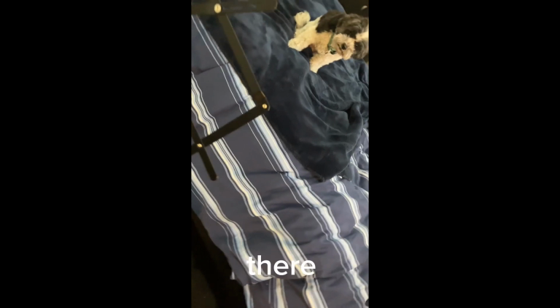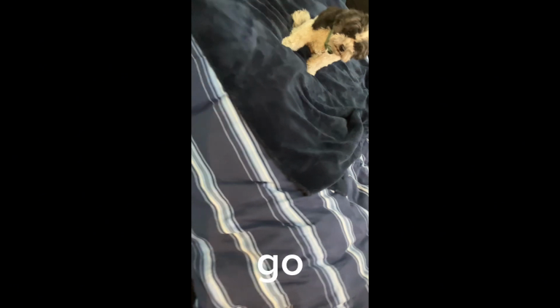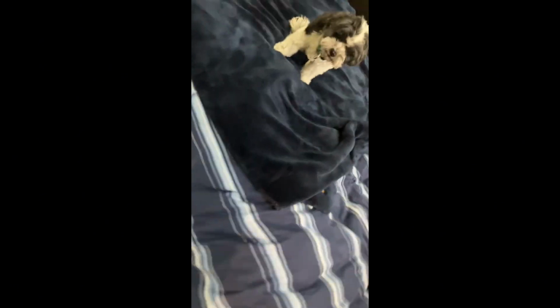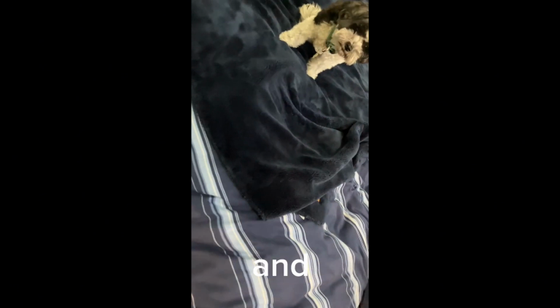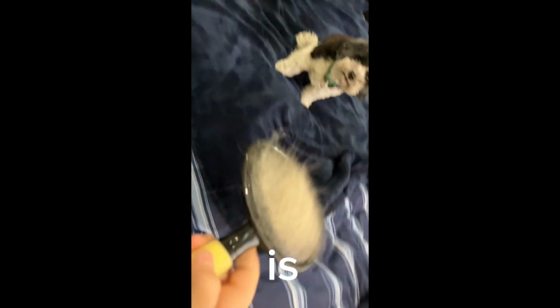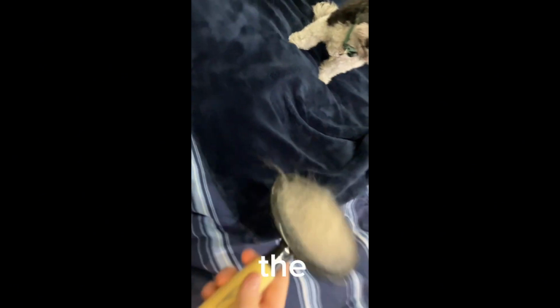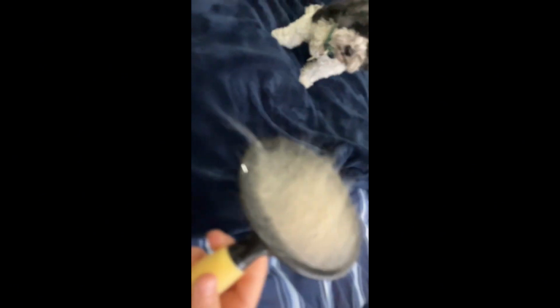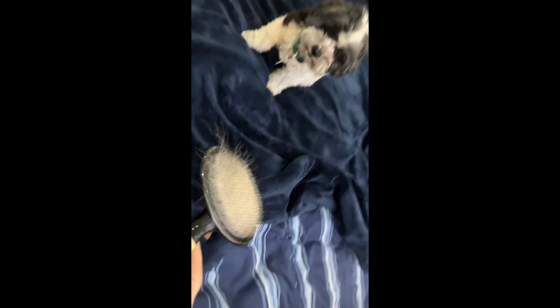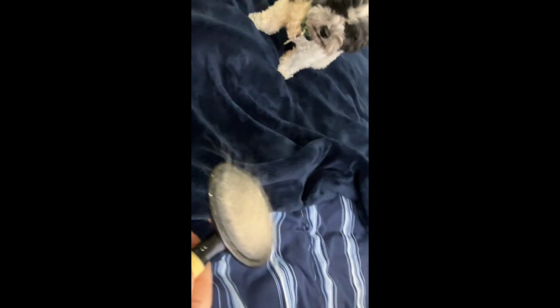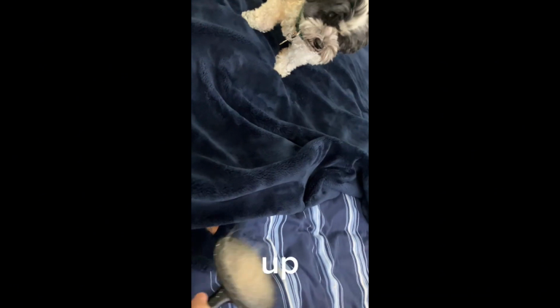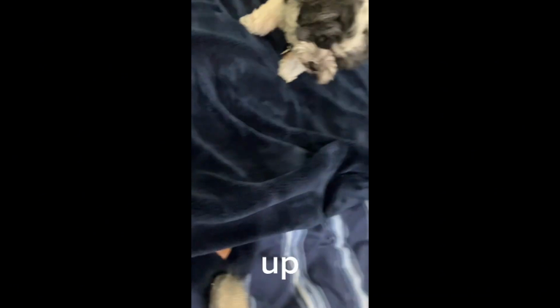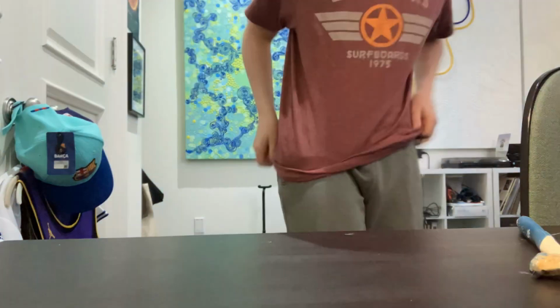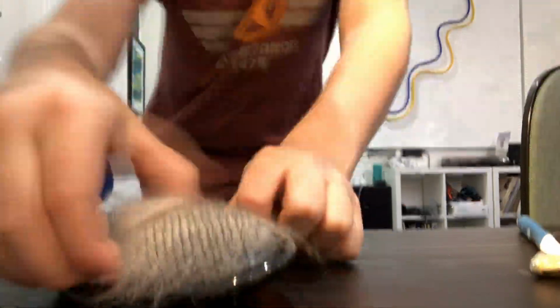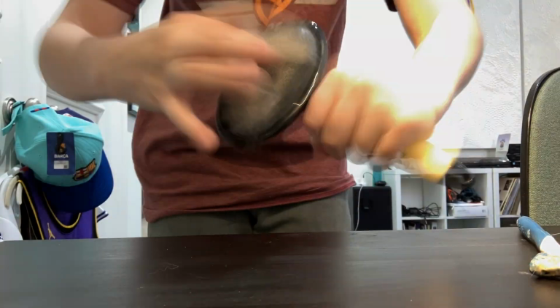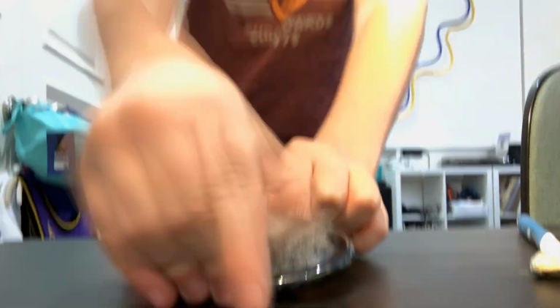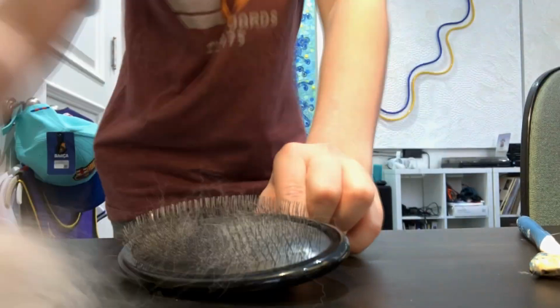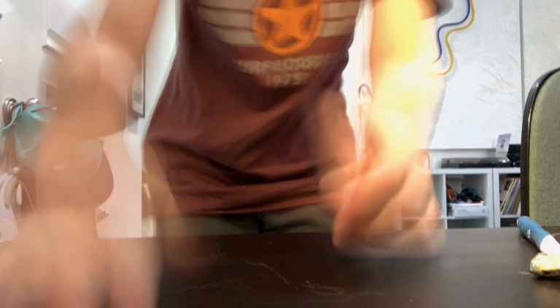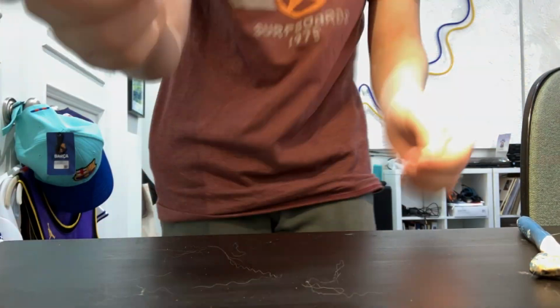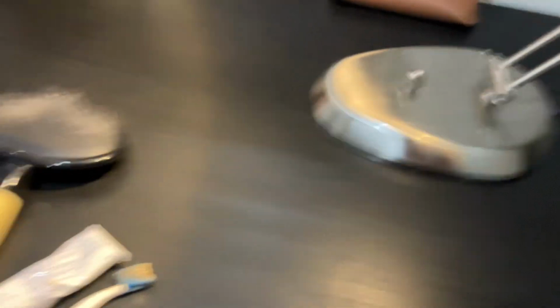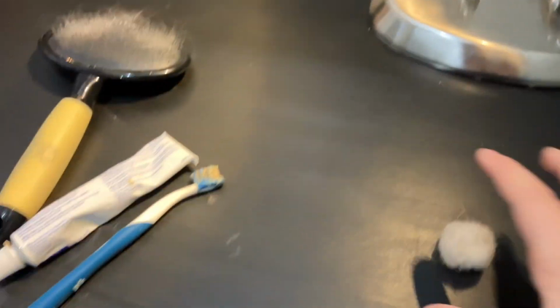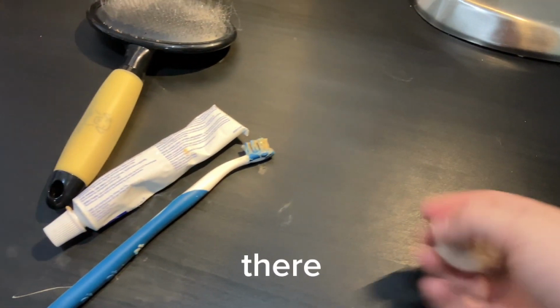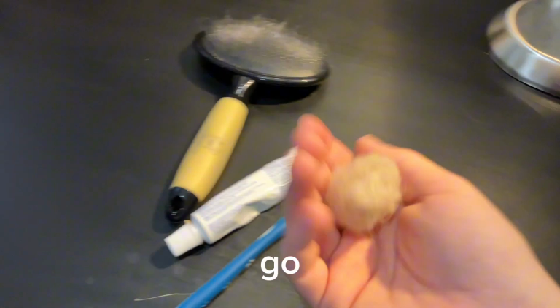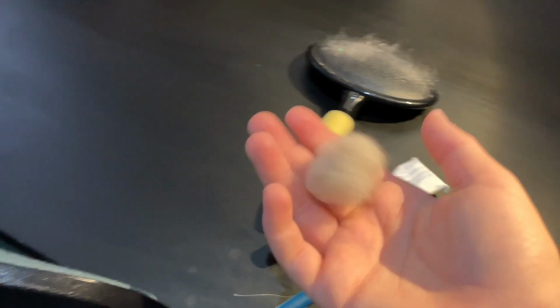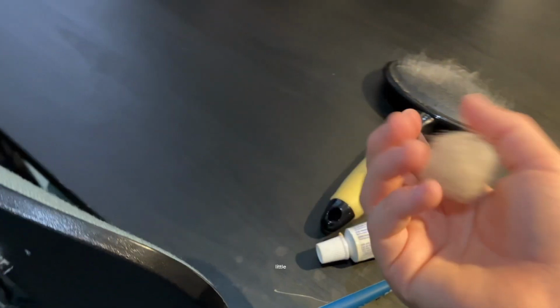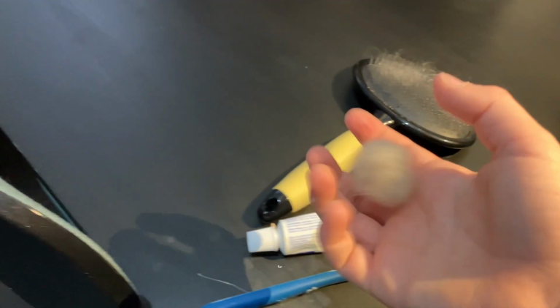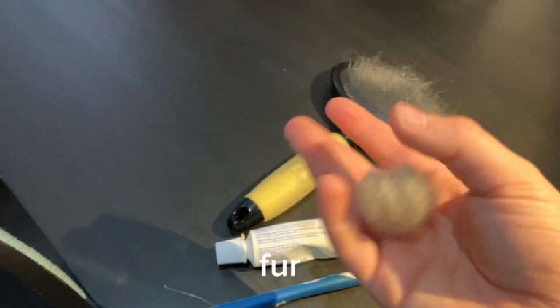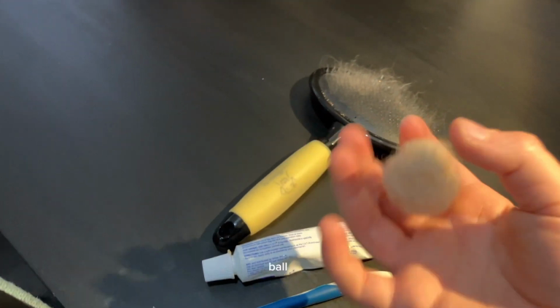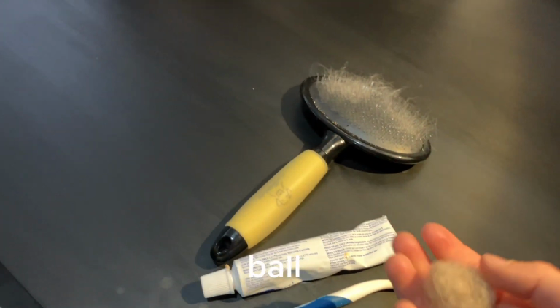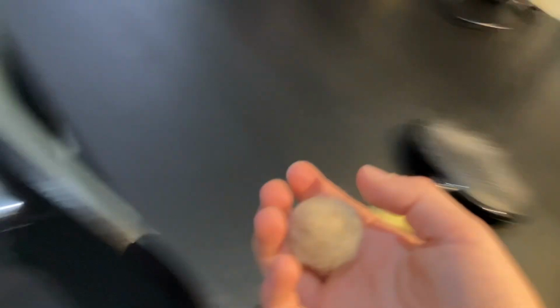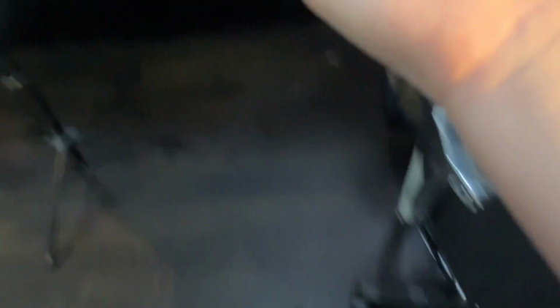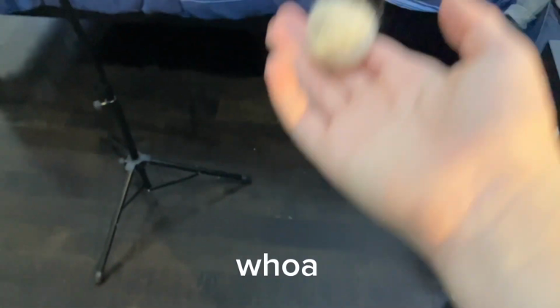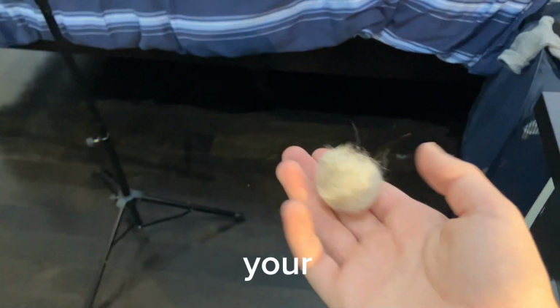There we go. And here is the fur — let's add it all. There we go, a little fireball. Whoa, it's your fur.